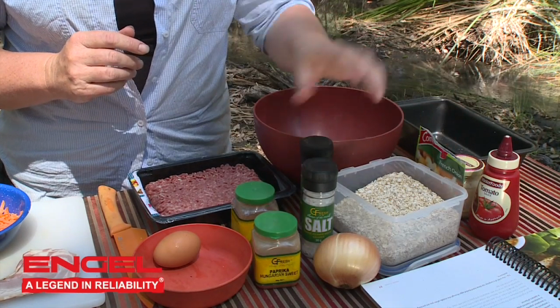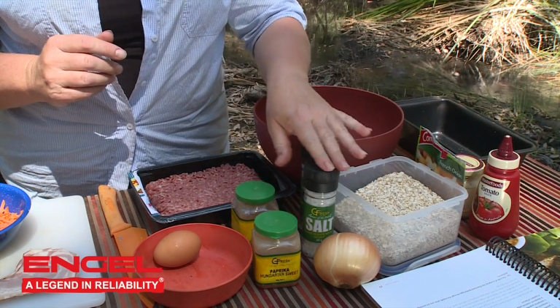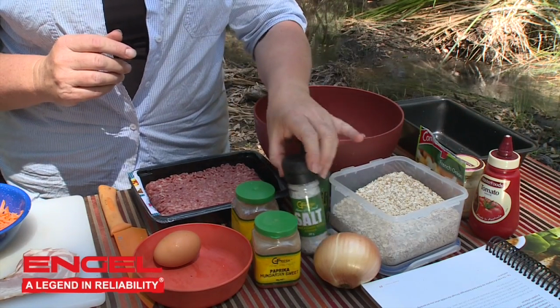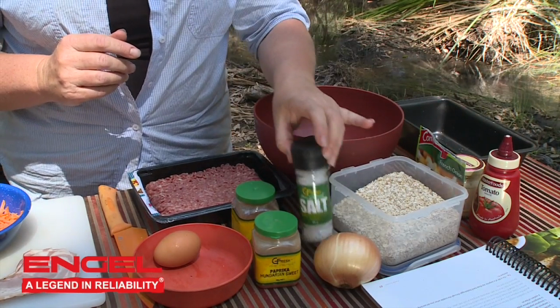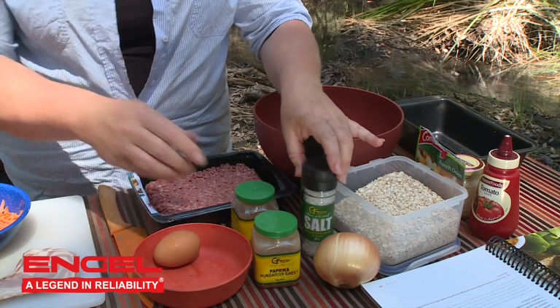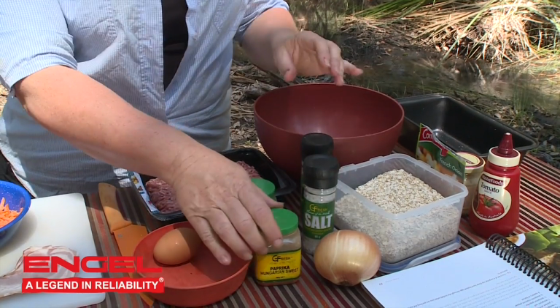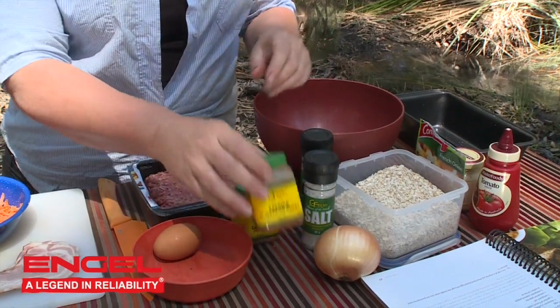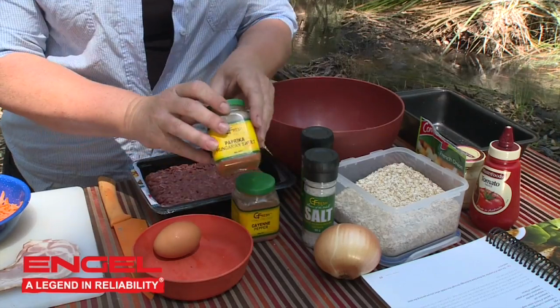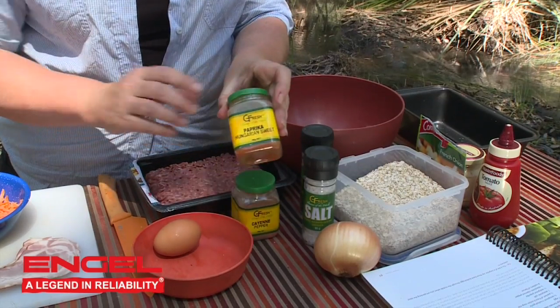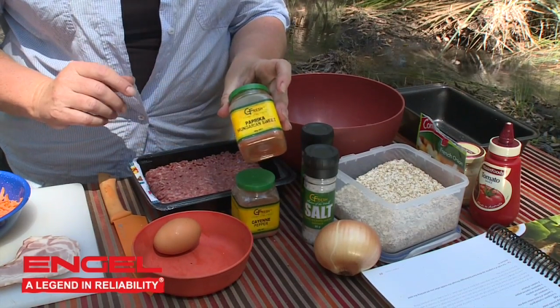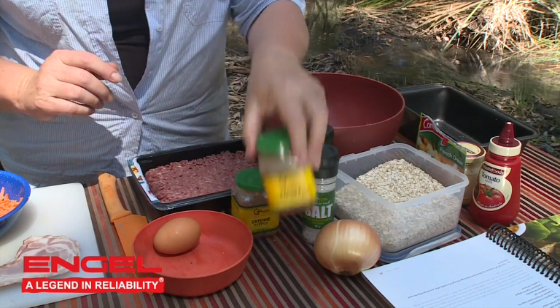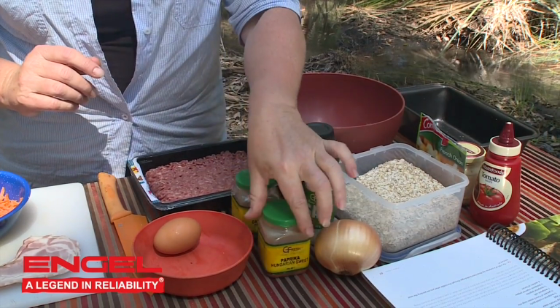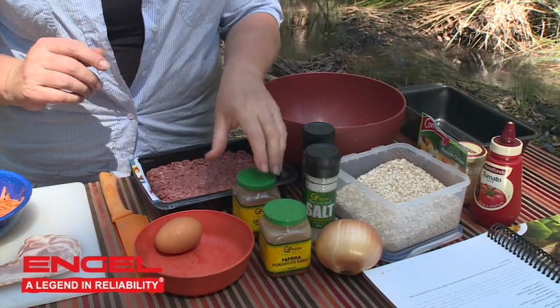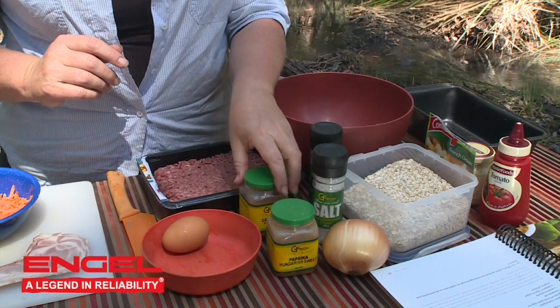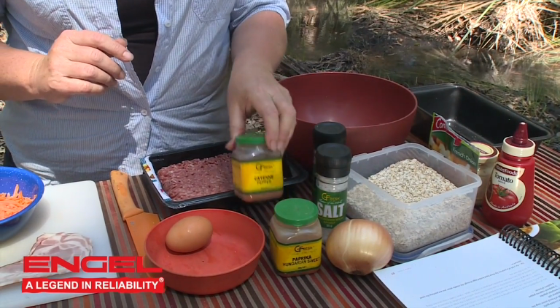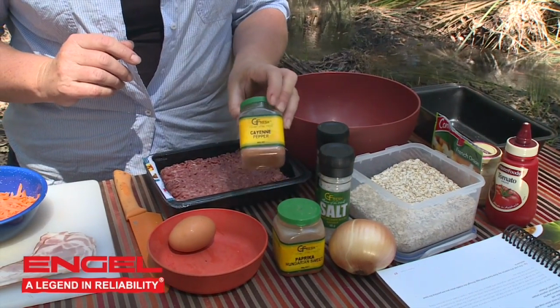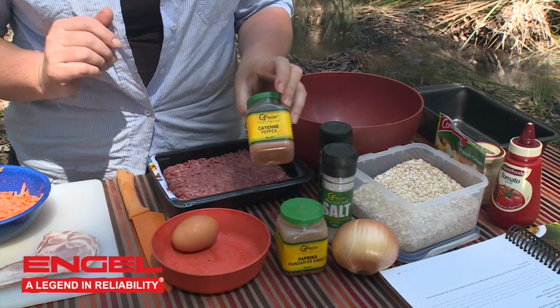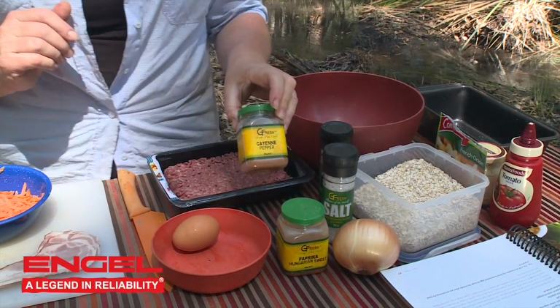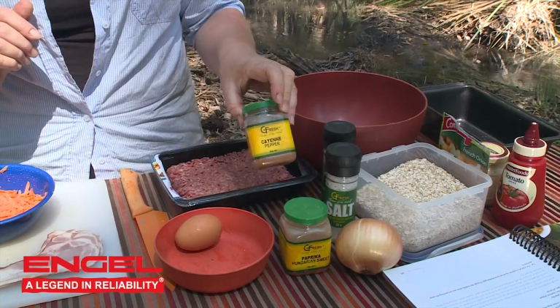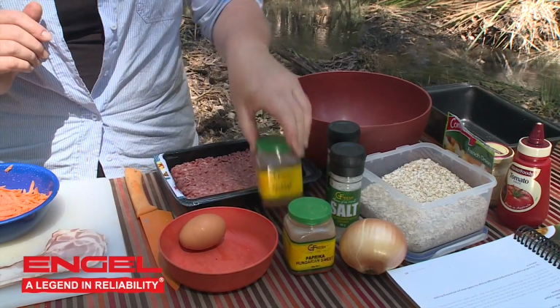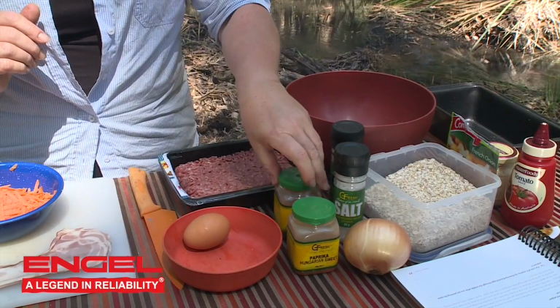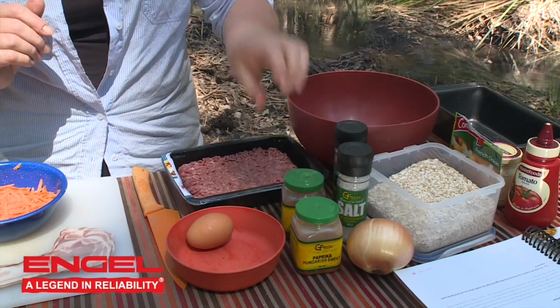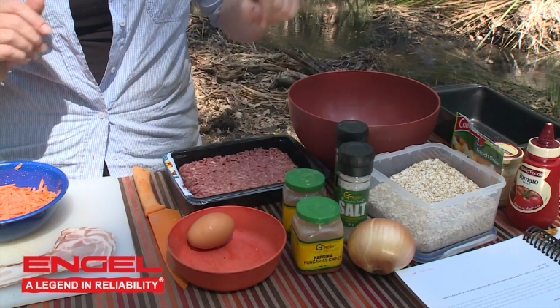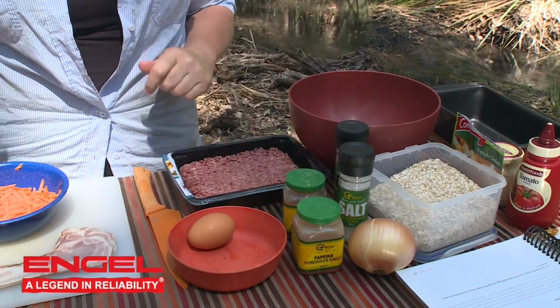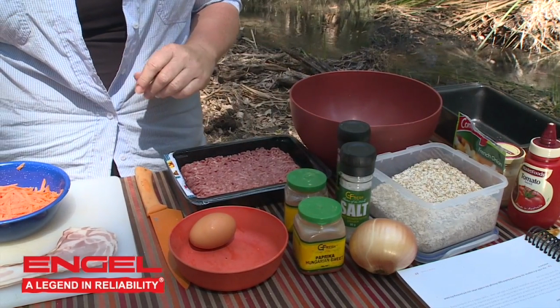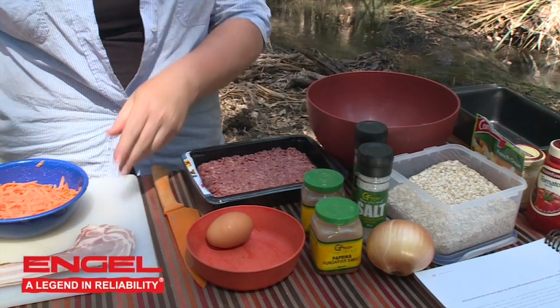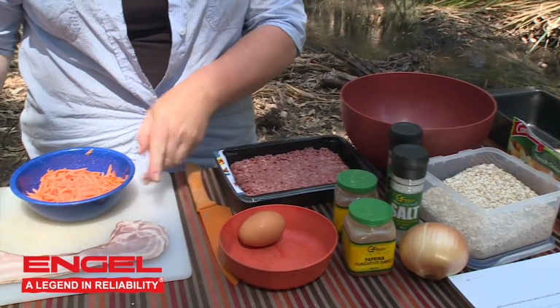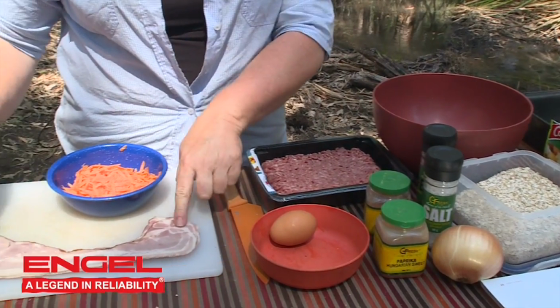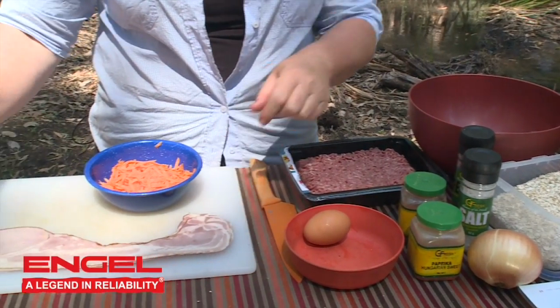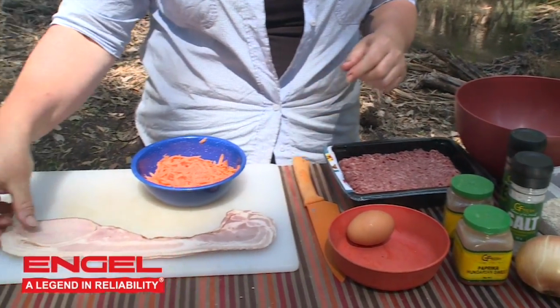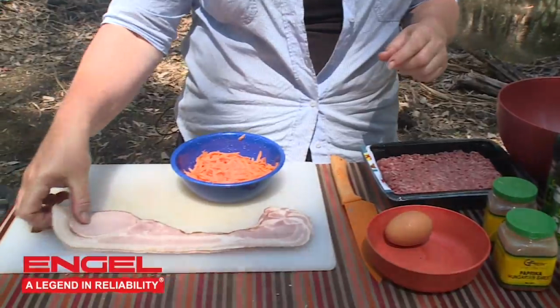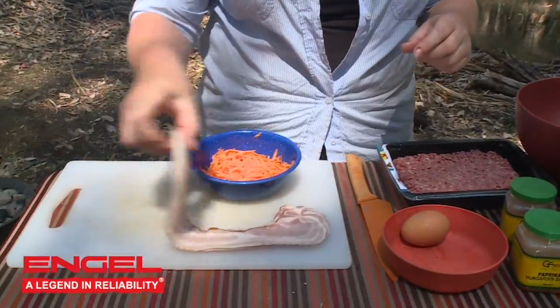One teaspoon of salt, a half a teaspoon of paprika, and a quarter of a teaspoon of cayenne pepper. We also need three or four rashers of bacon.